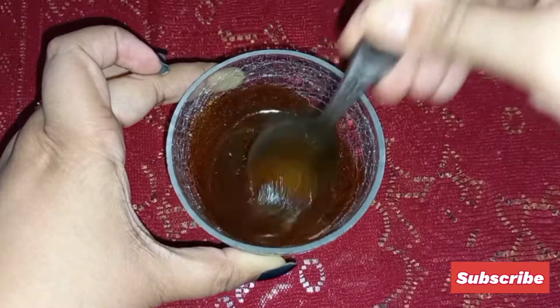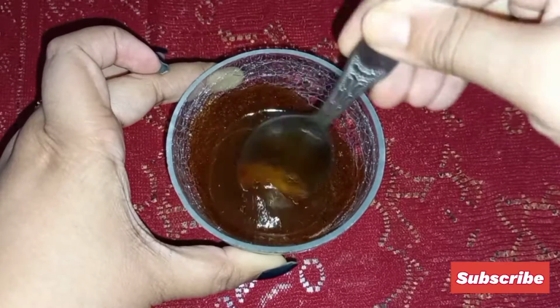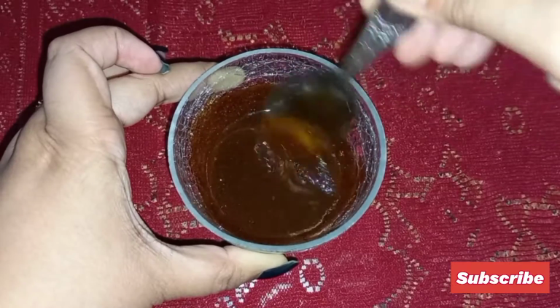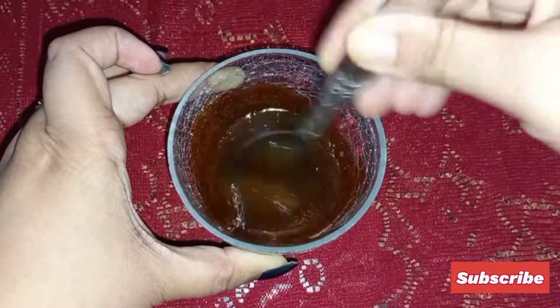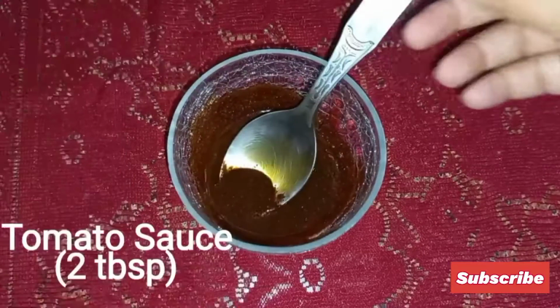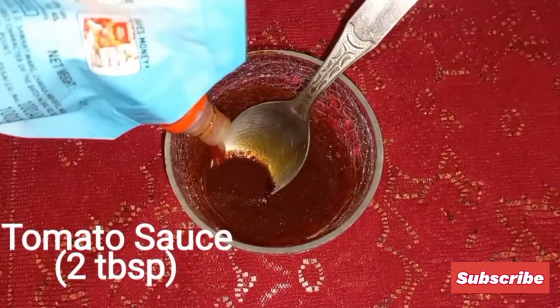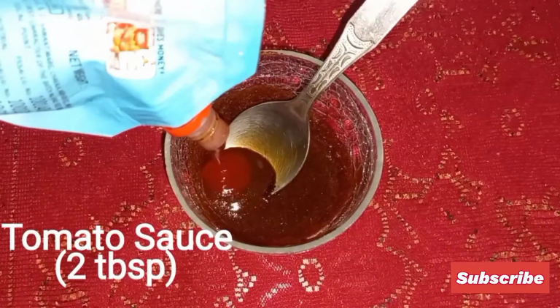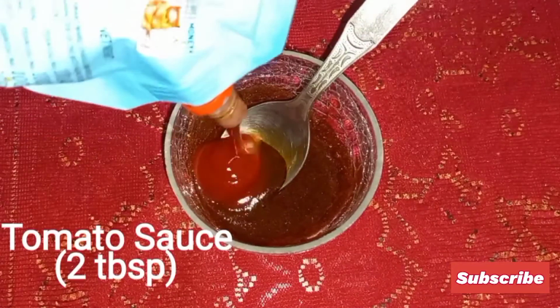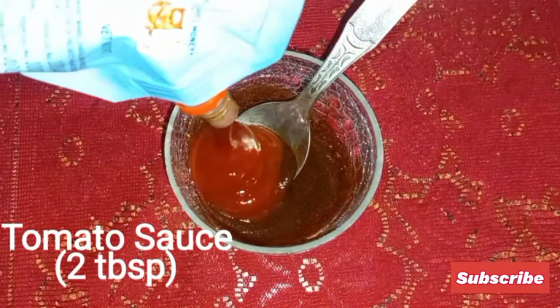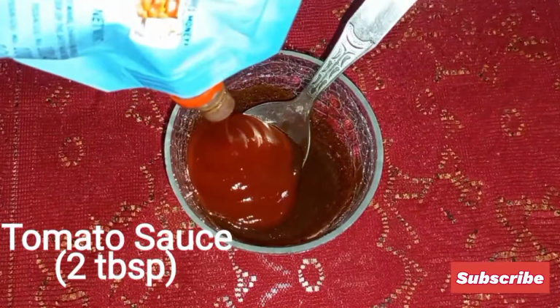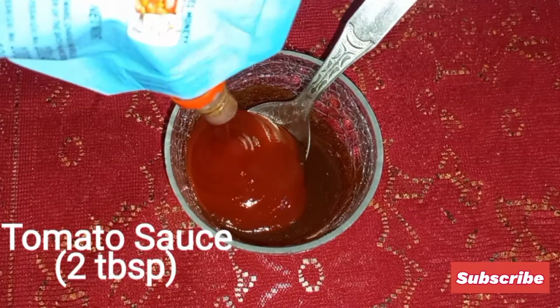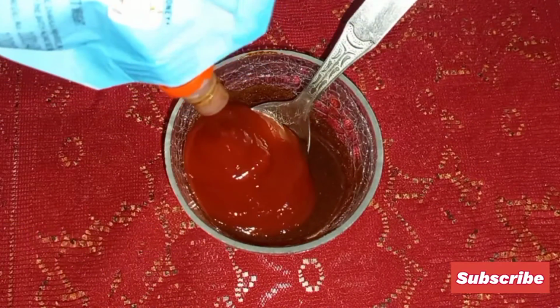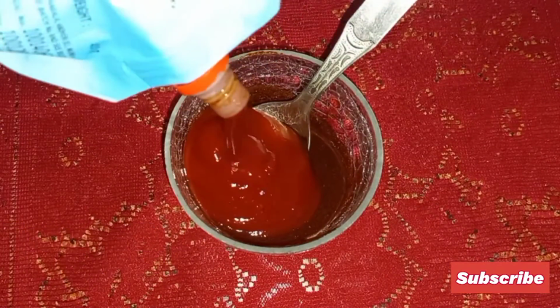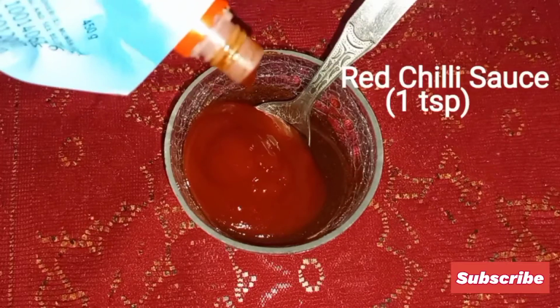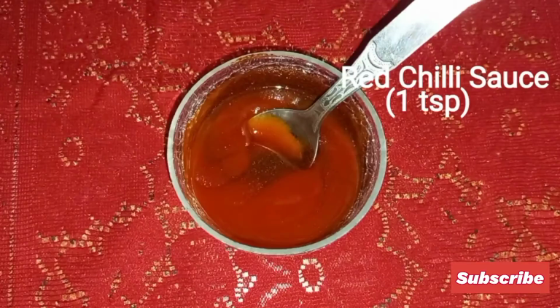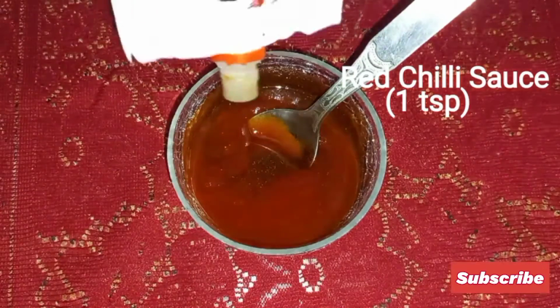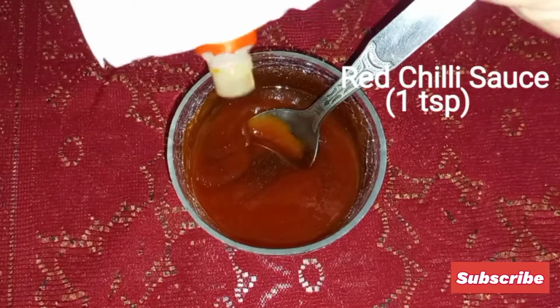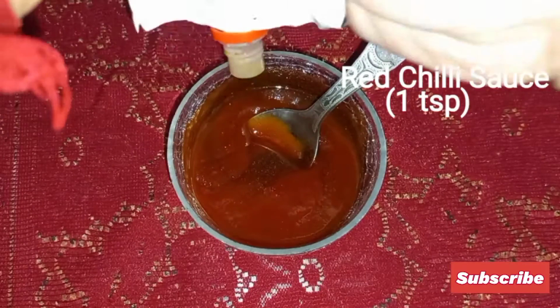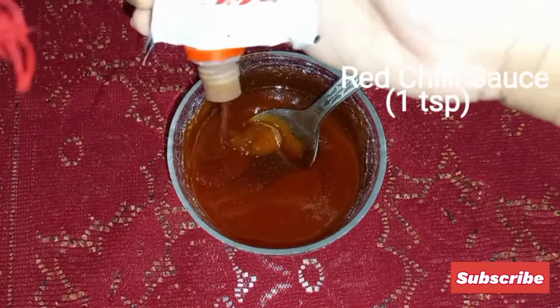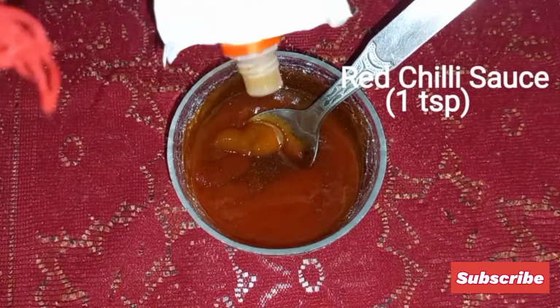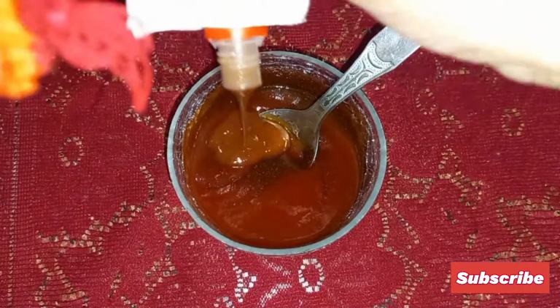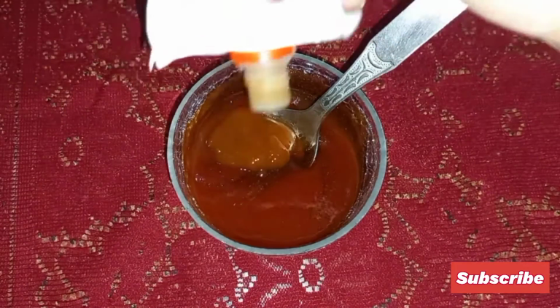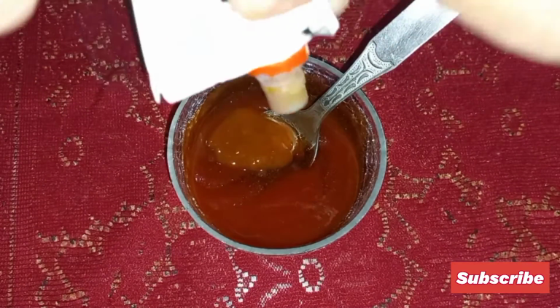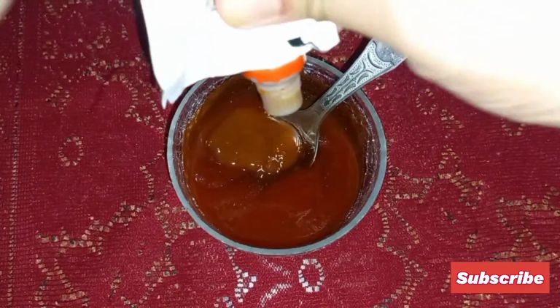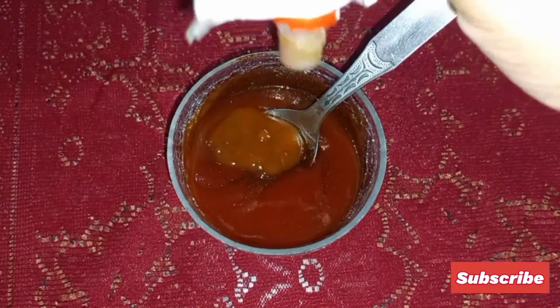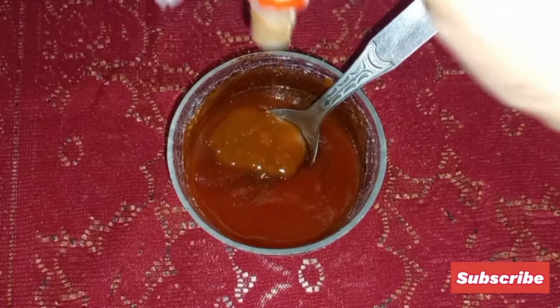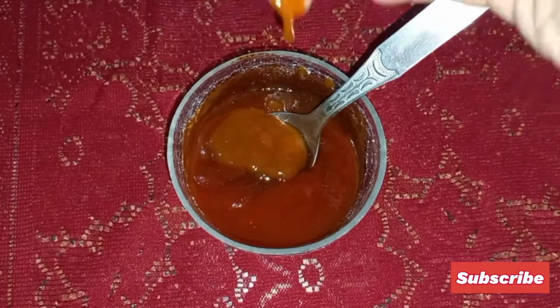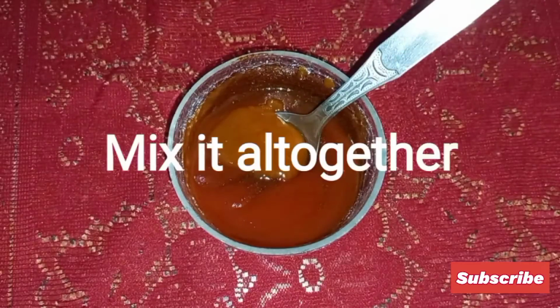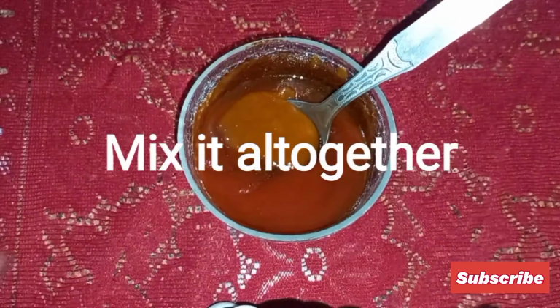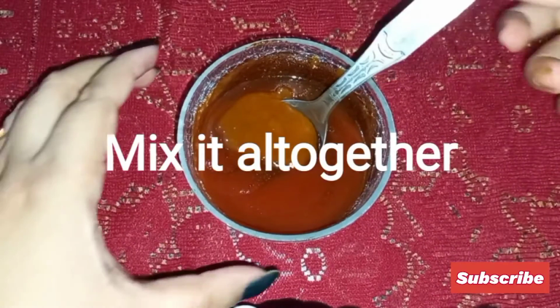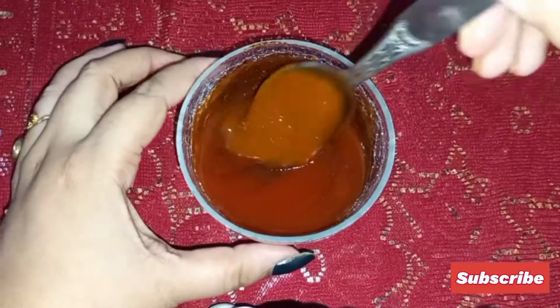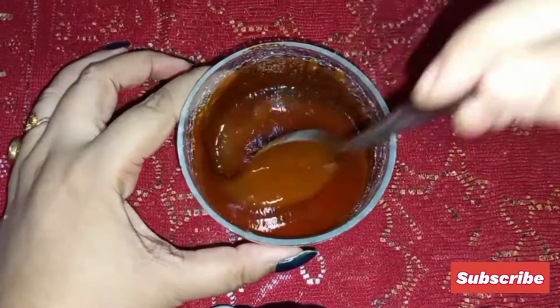Now add 1 tablespoon of pepper powder, 2 tablespoons of tomato sauce, and 1 teaspoon of red chili sauce. Now mix it all together.